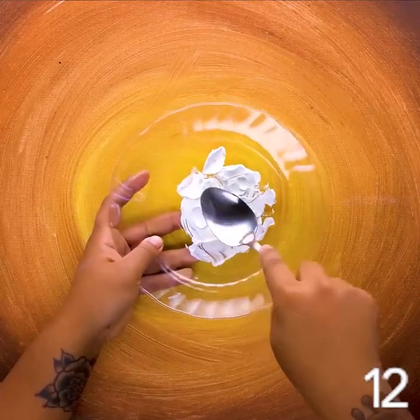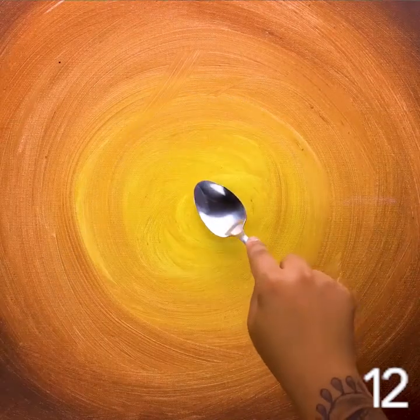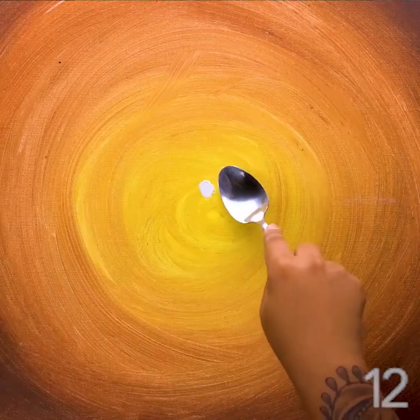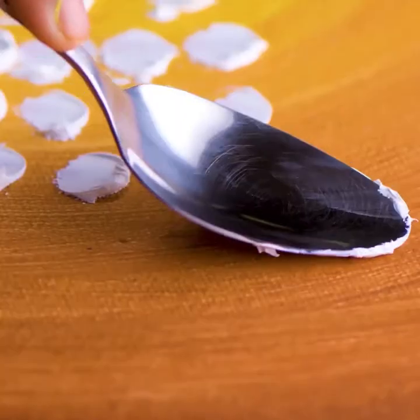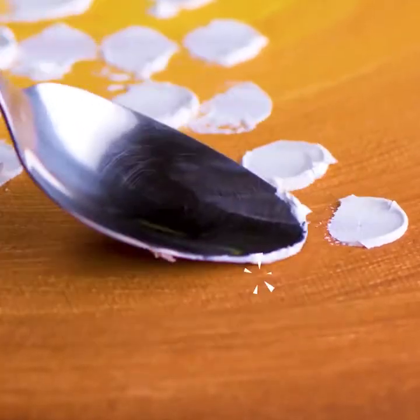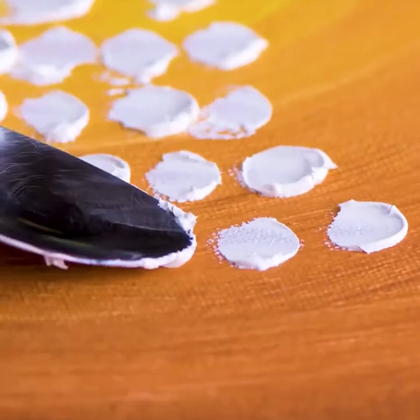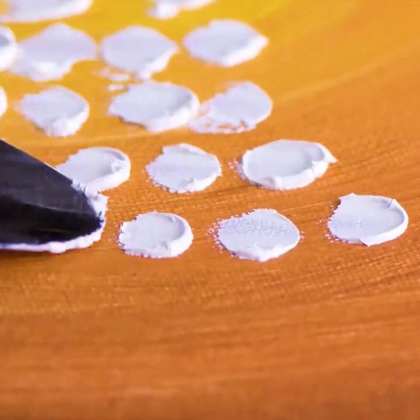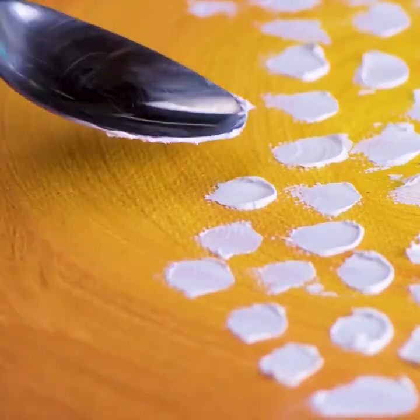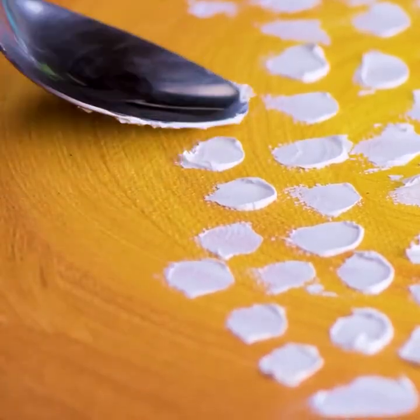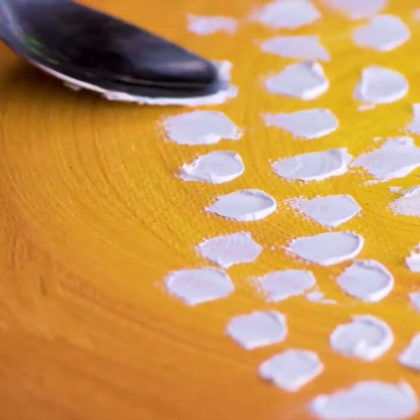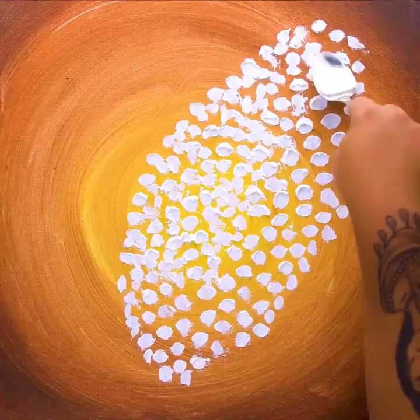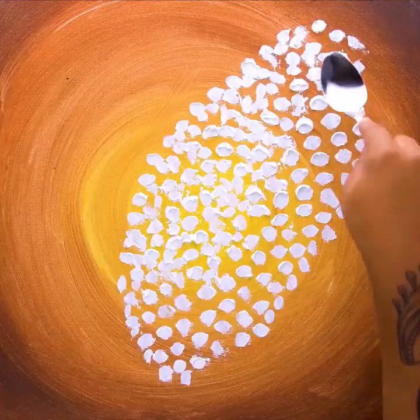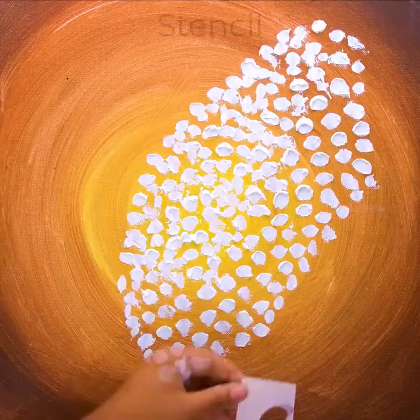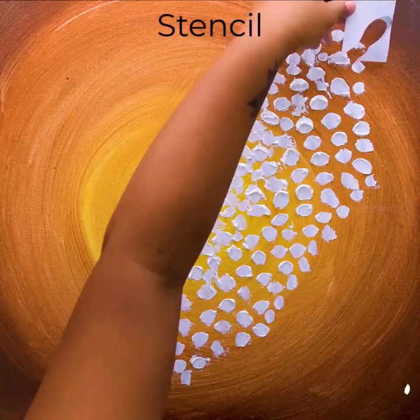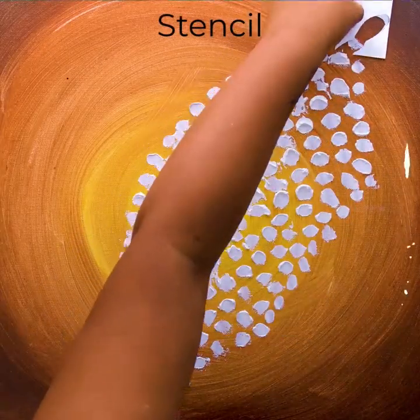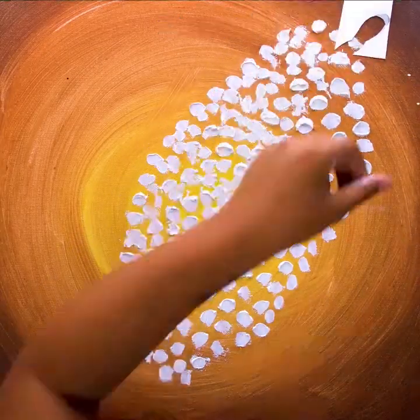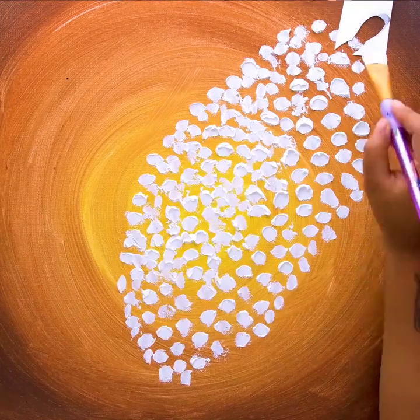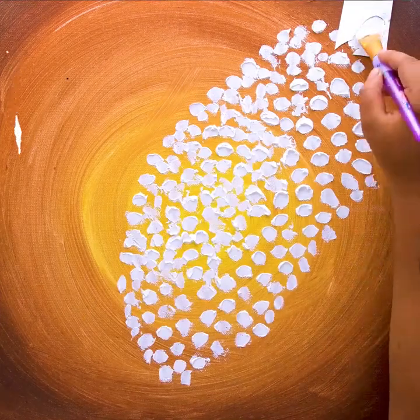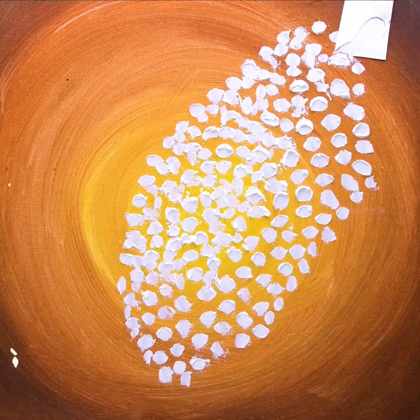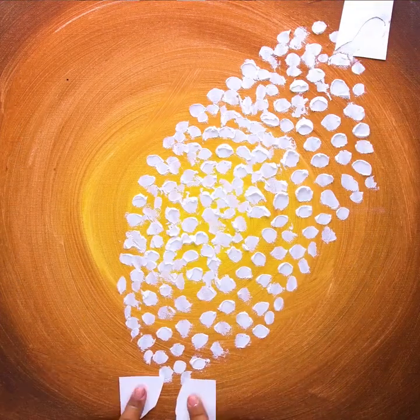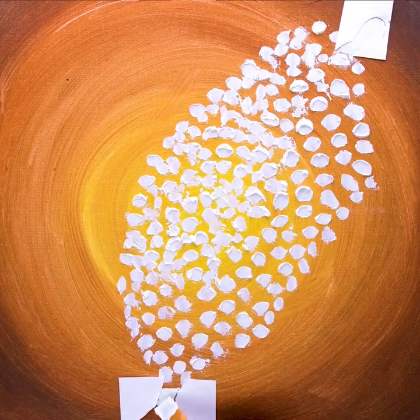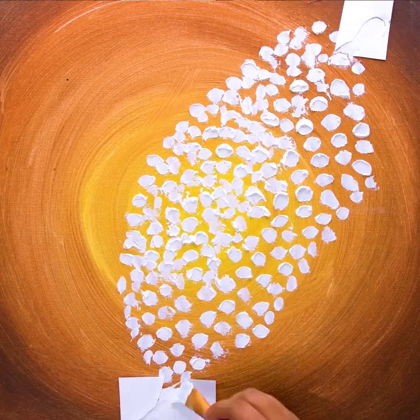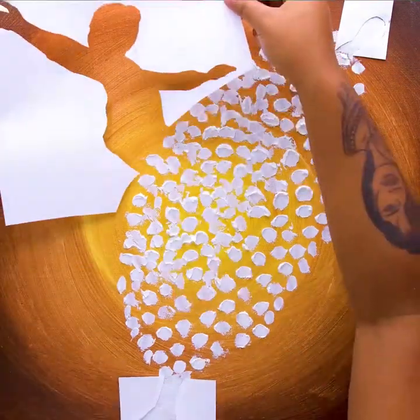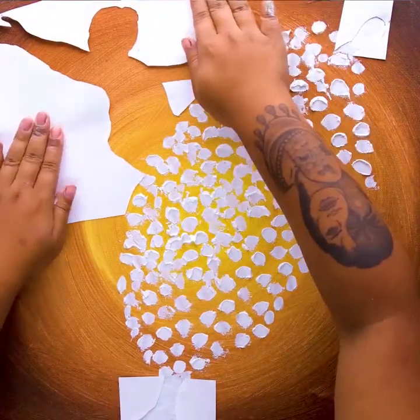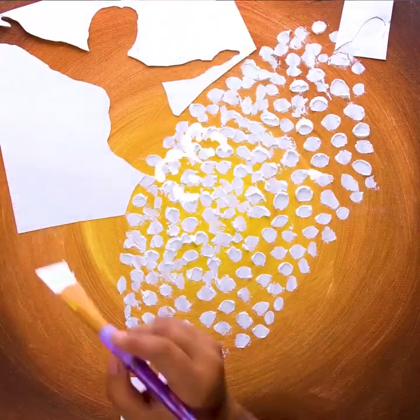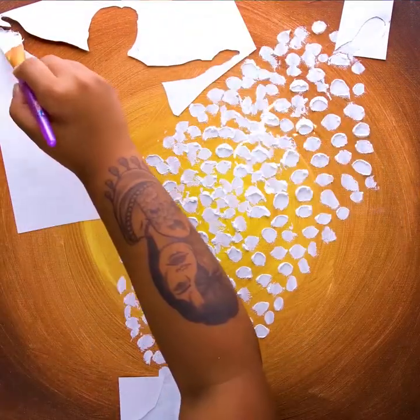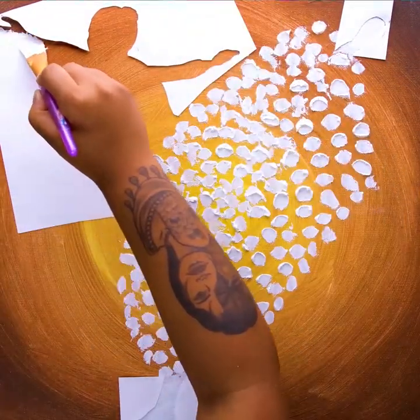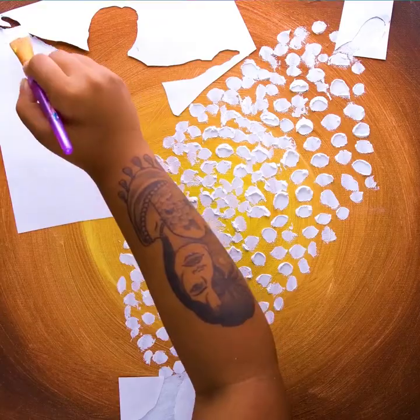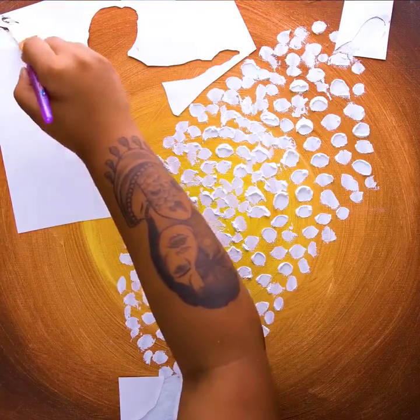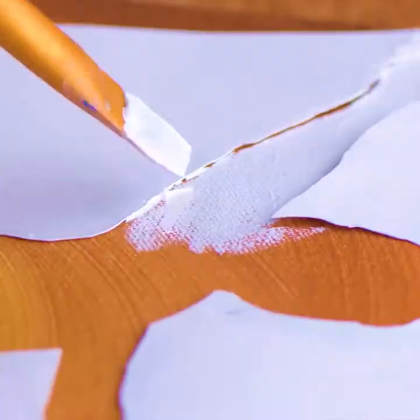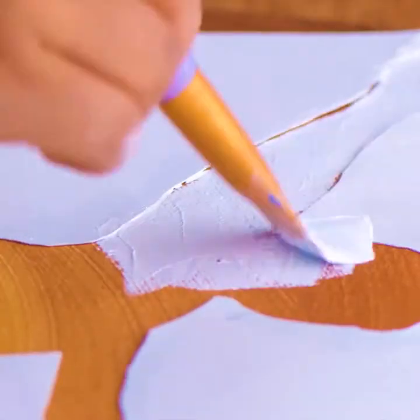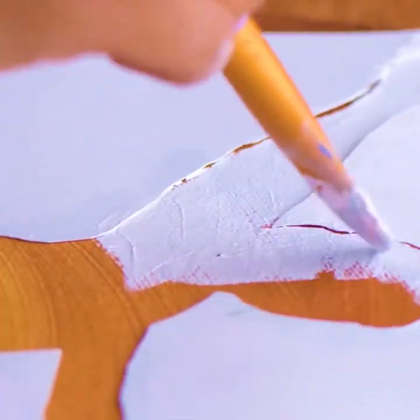The spoon technique, plus a stencil too. Can't wait to see the end result. A ballerina in the making. The big revelation.